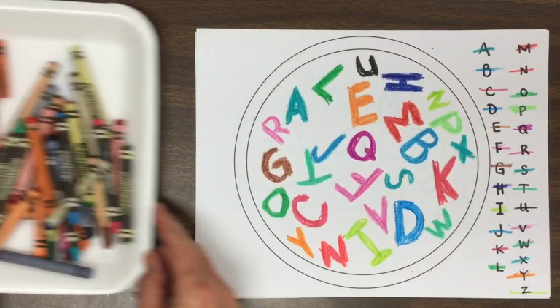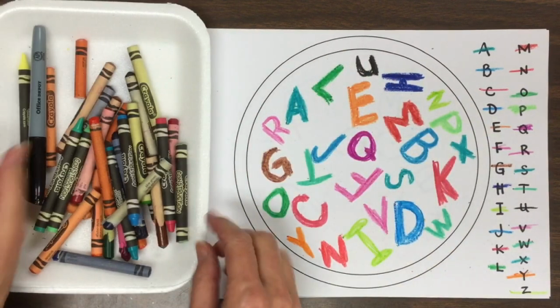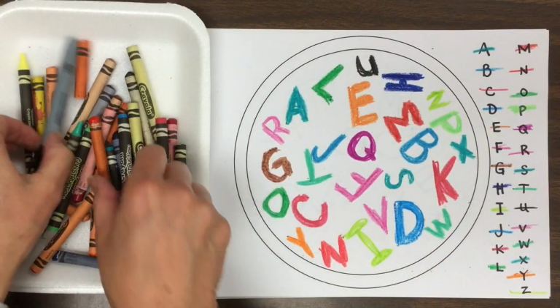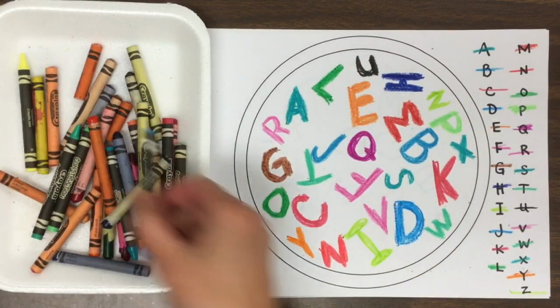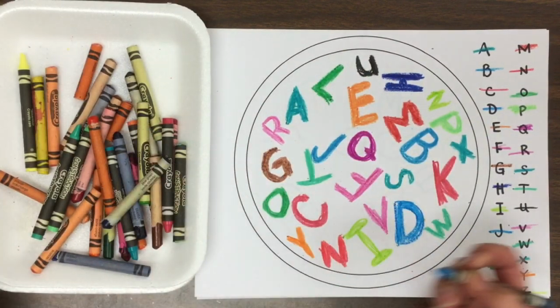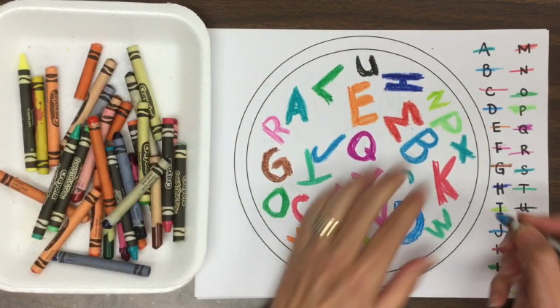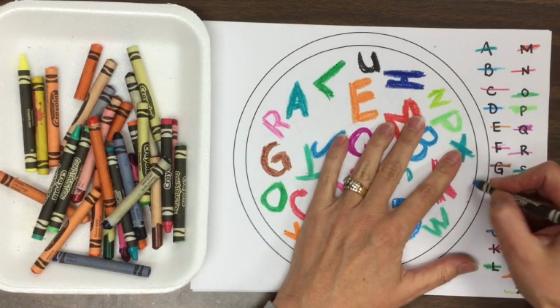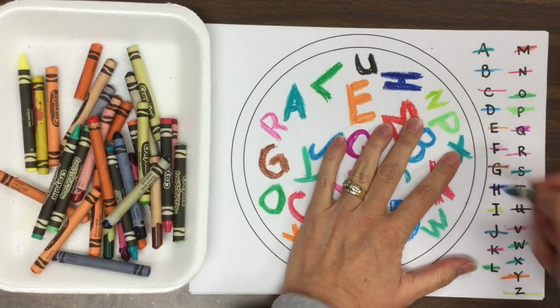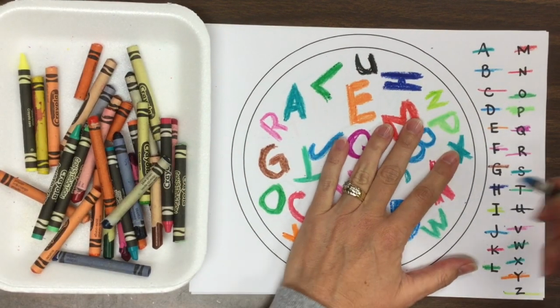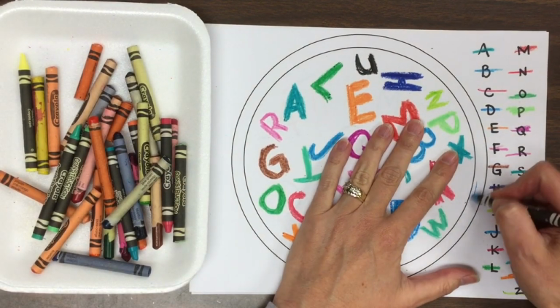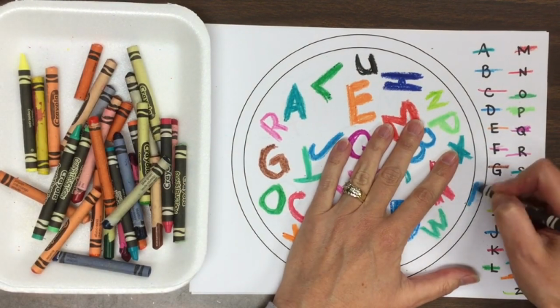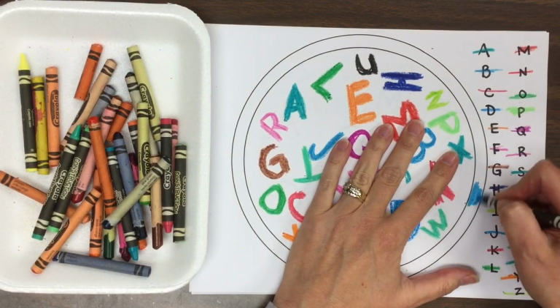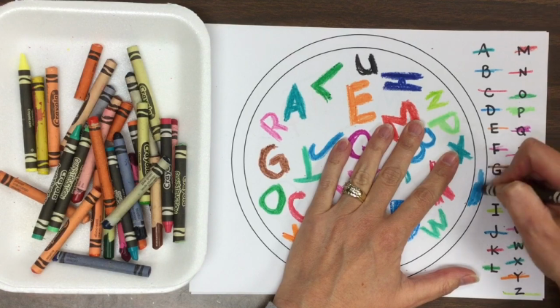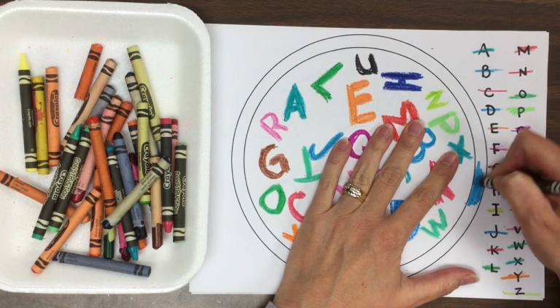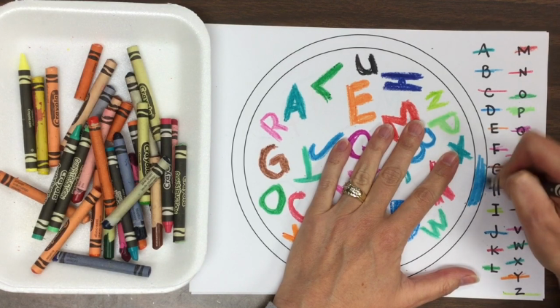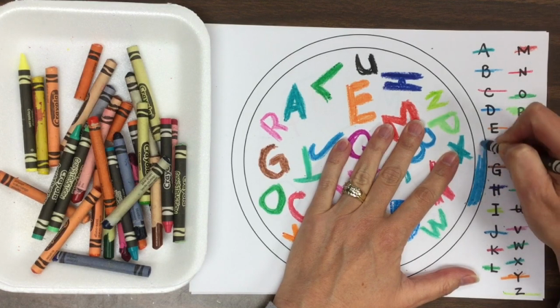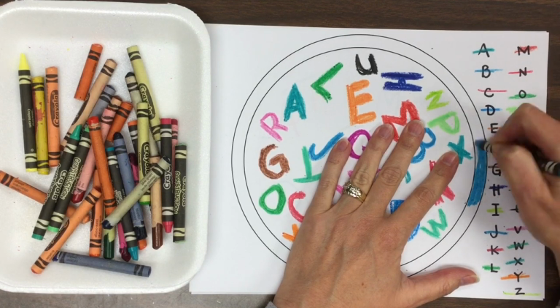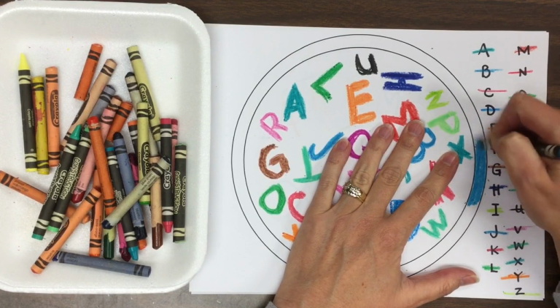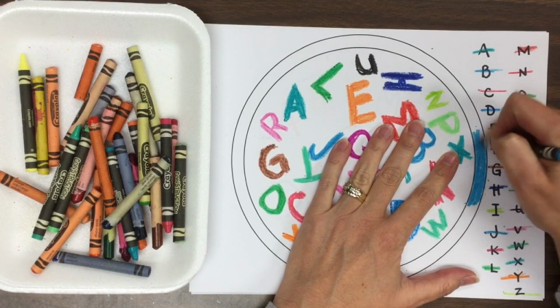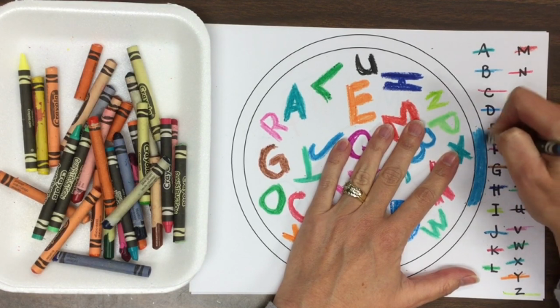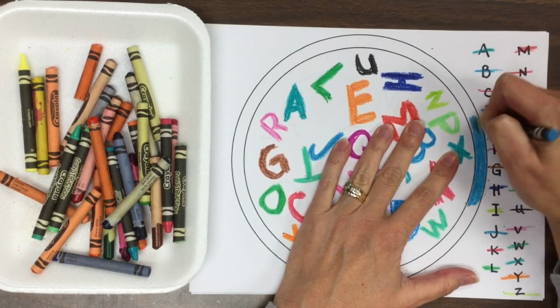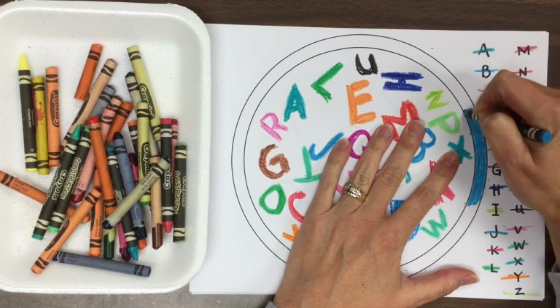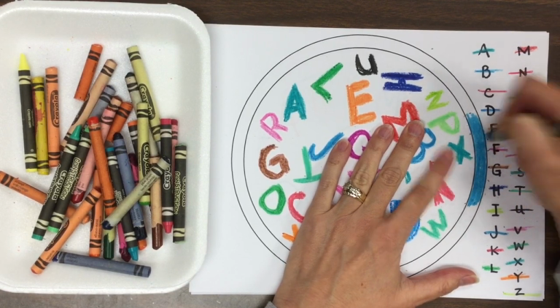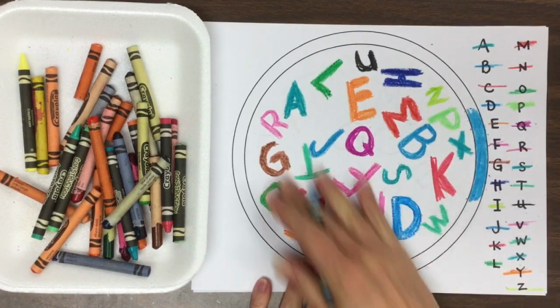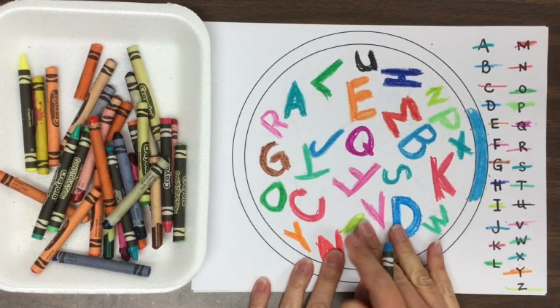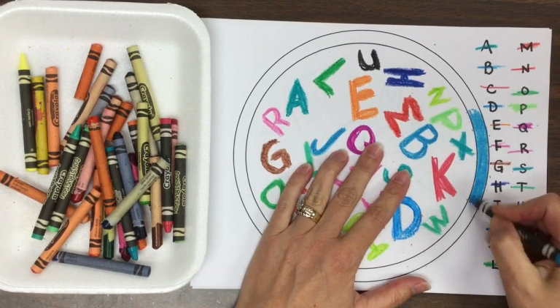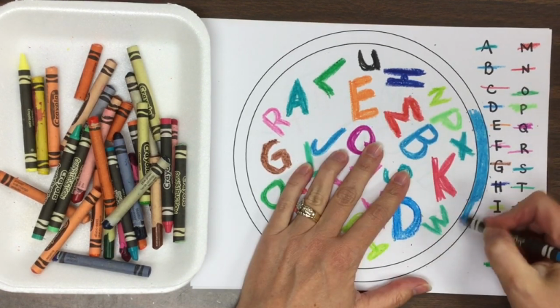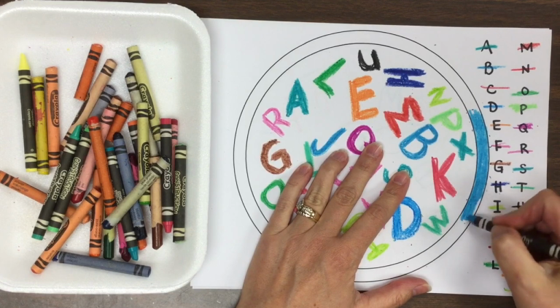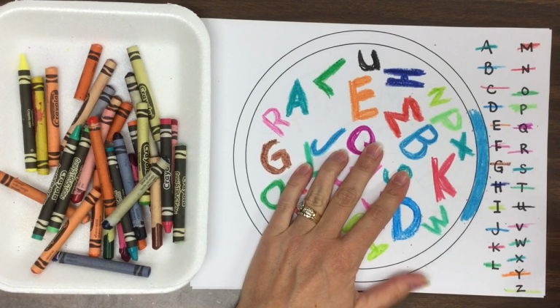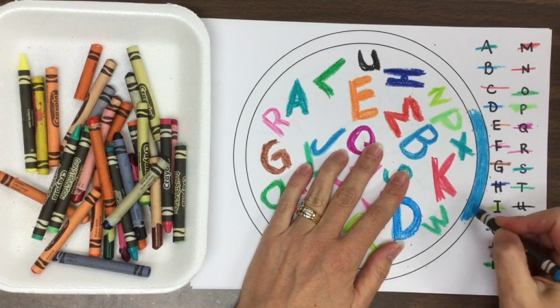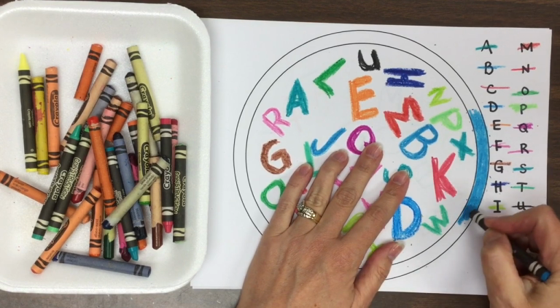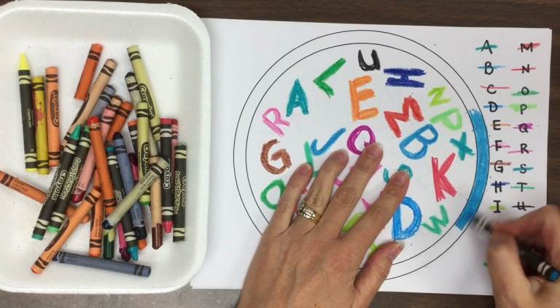So let's work on the bowl next. This little space right here — that's what we're coloring for the bowl. Your bowl can be one color, or you can make it with a pattern.